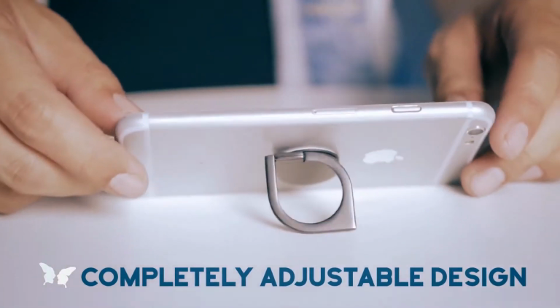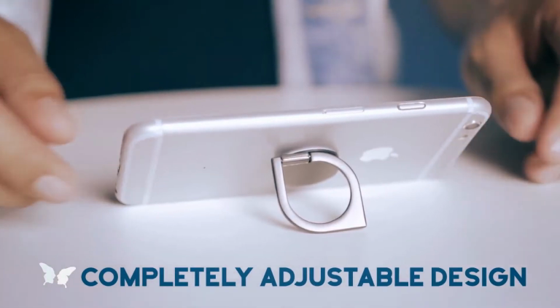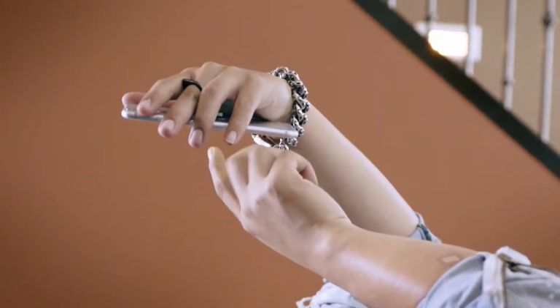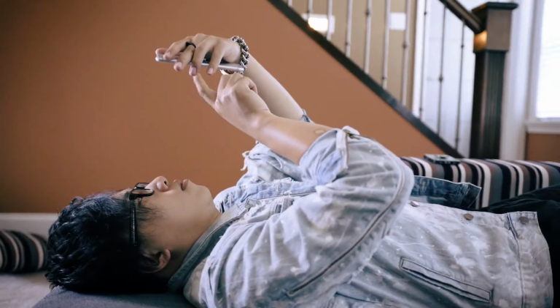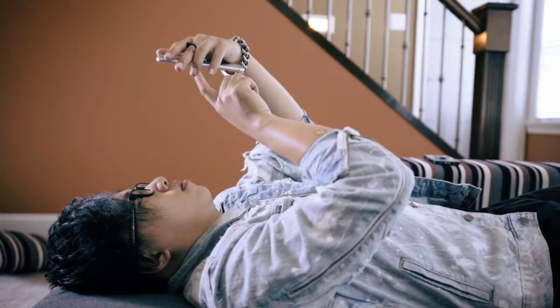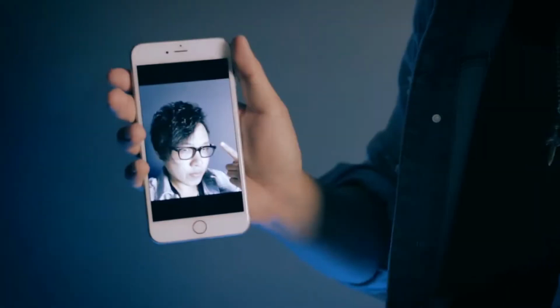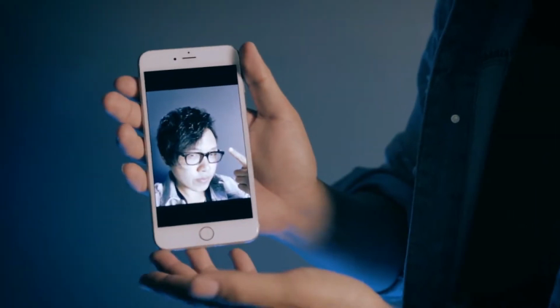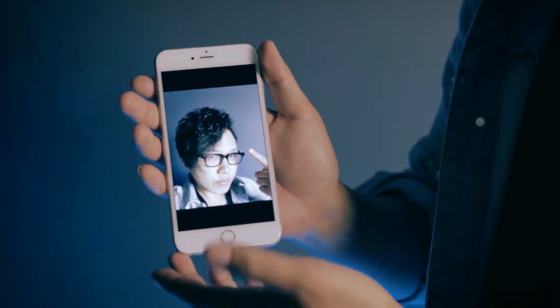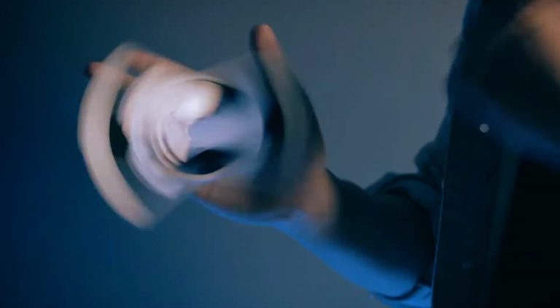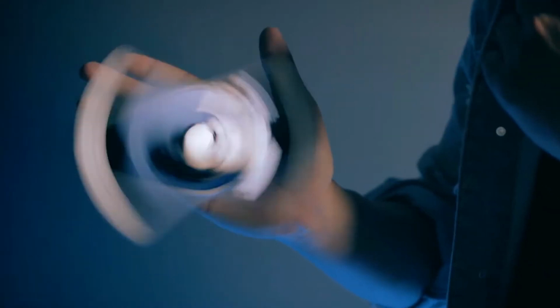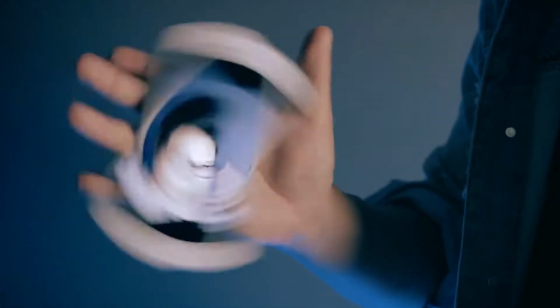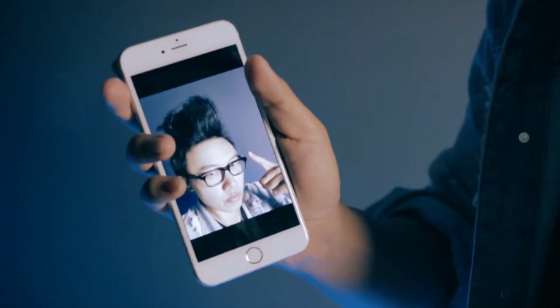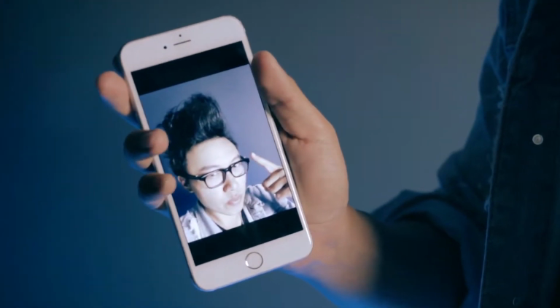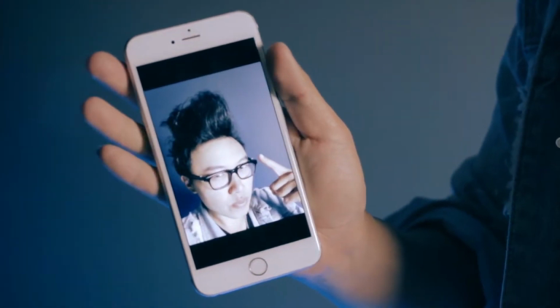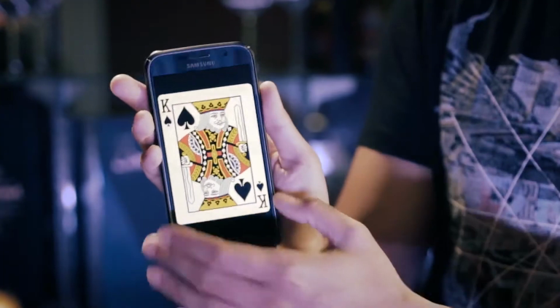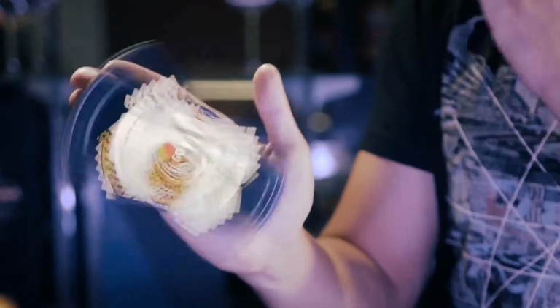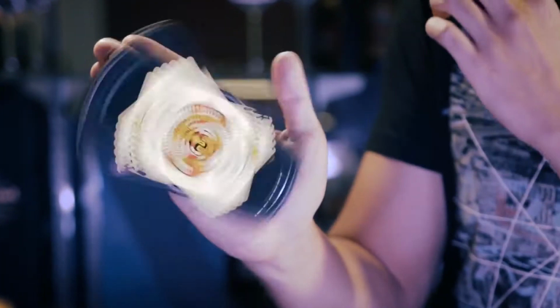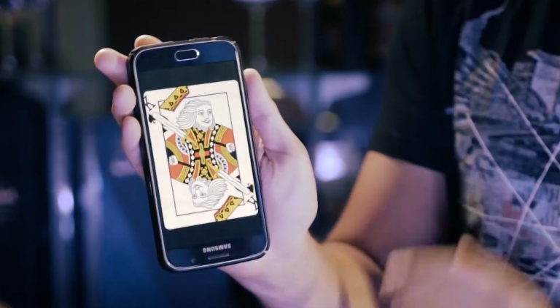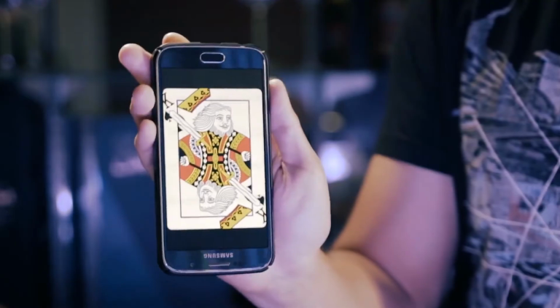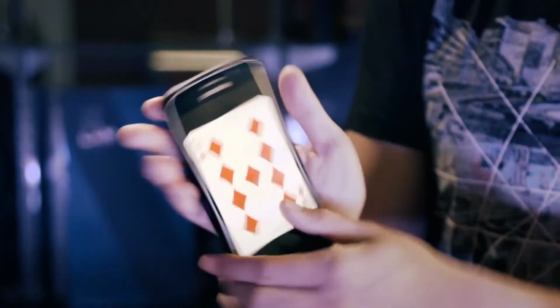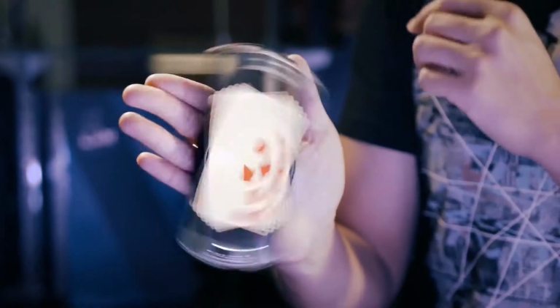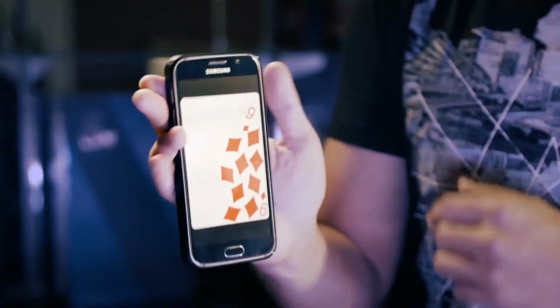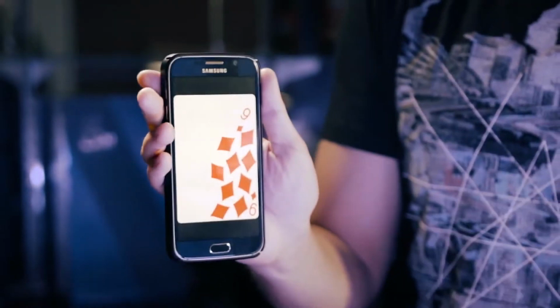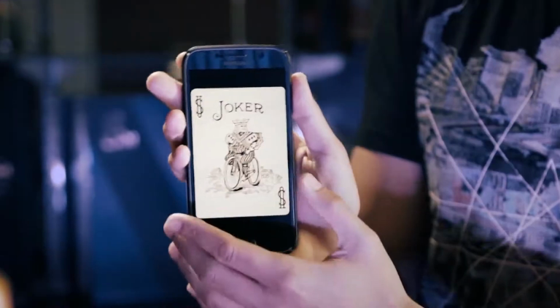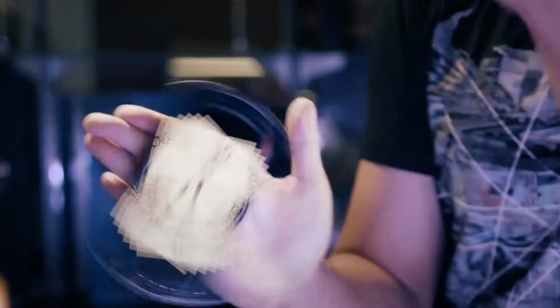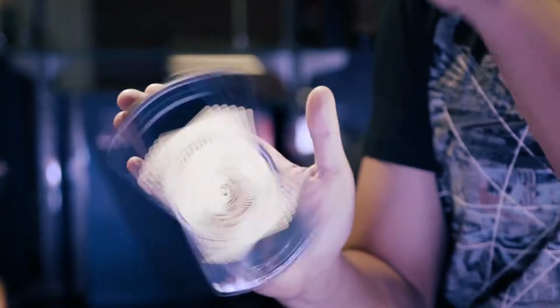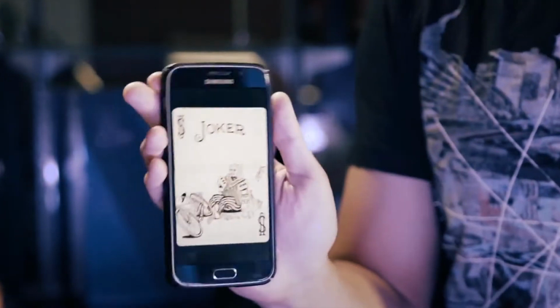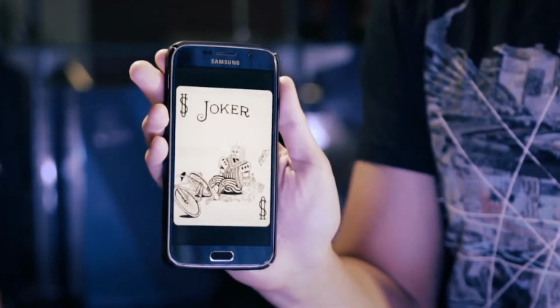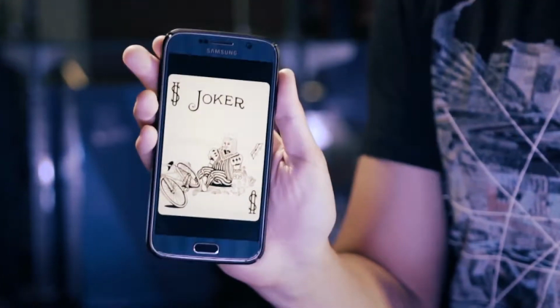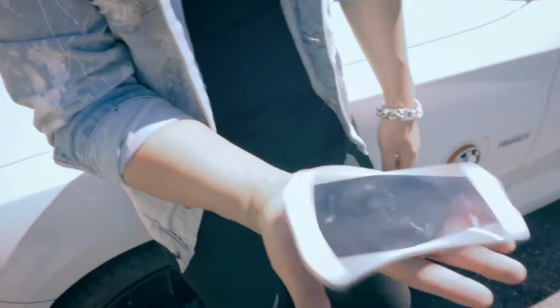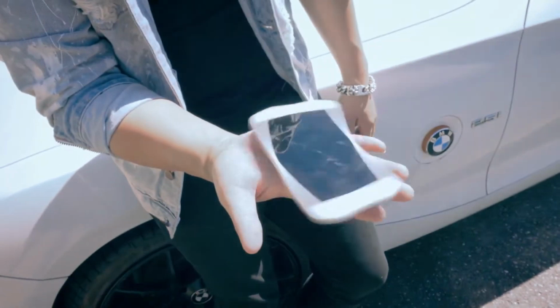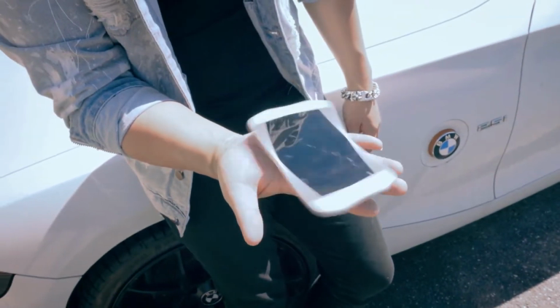100% practical and 100% fun. You can even do magic tricks with it. It's the new way to take your phone out for a spin.